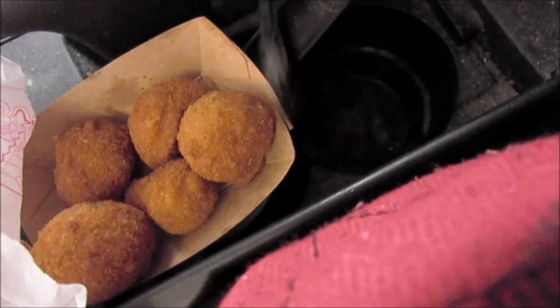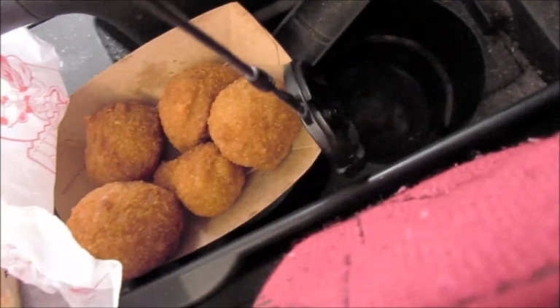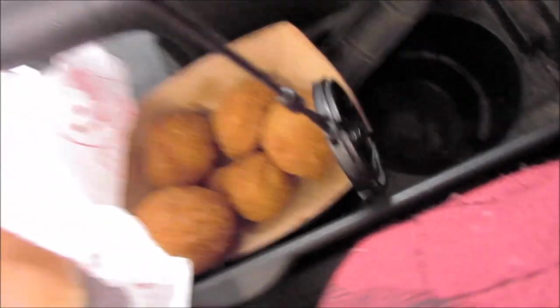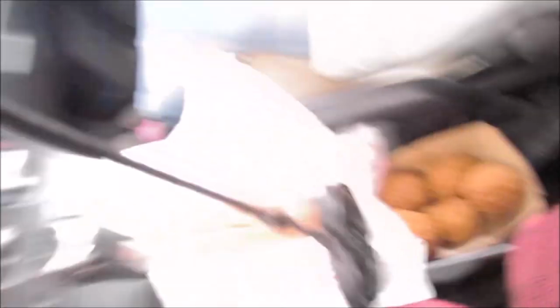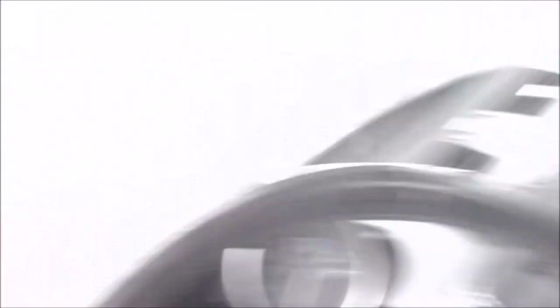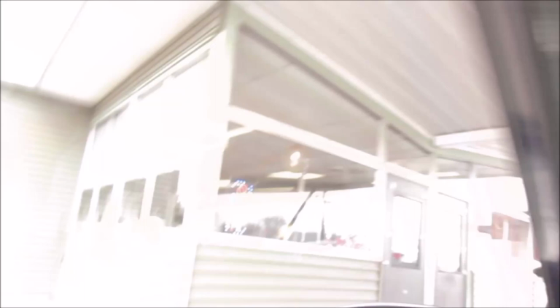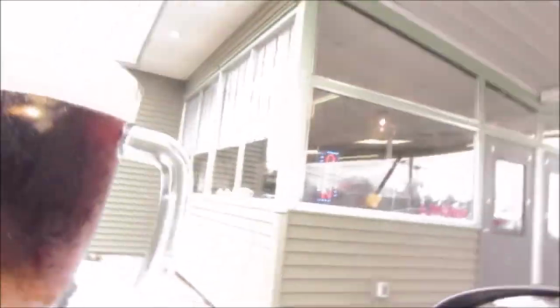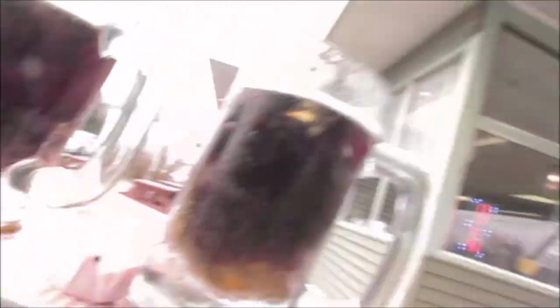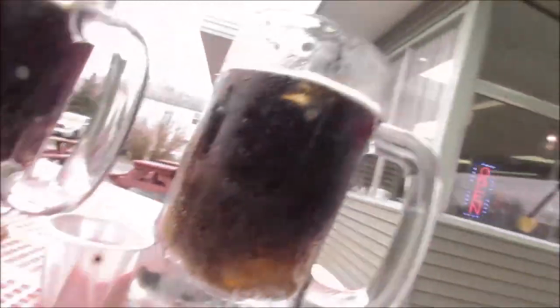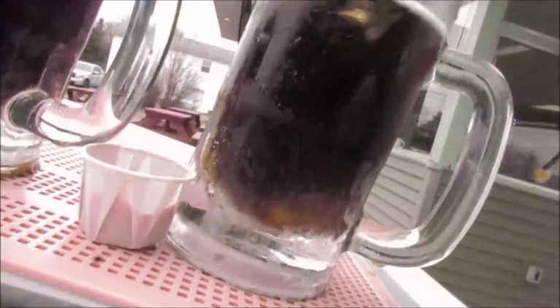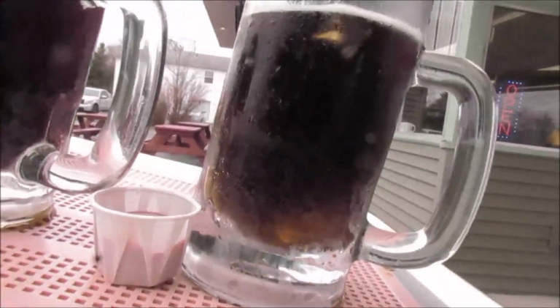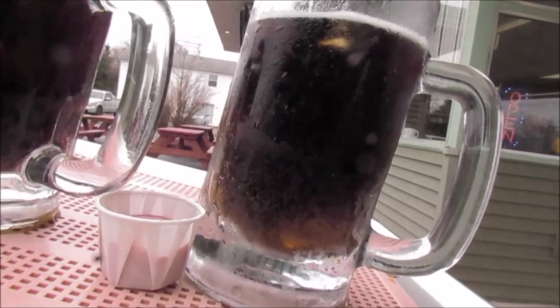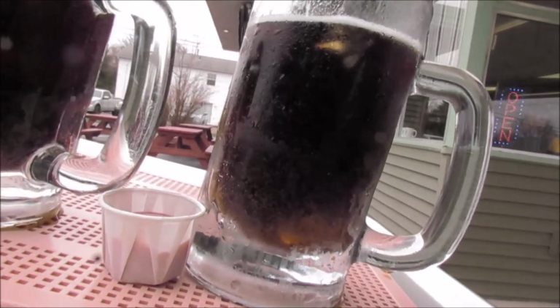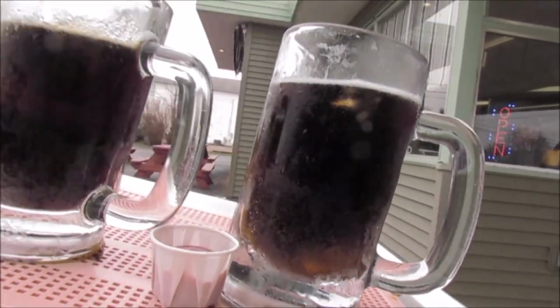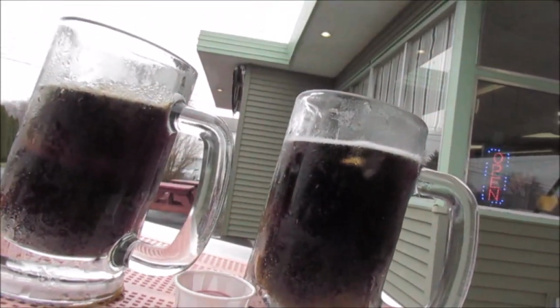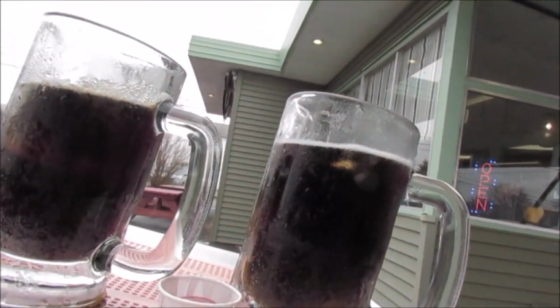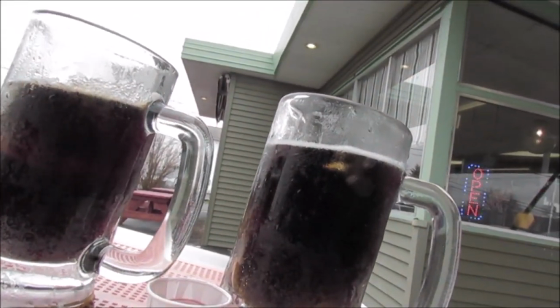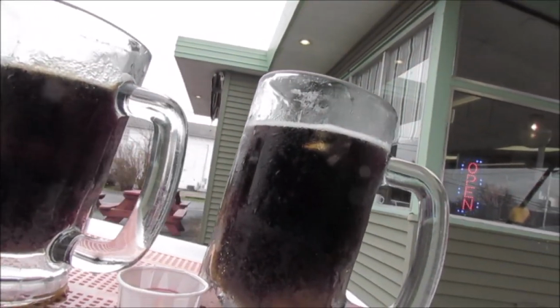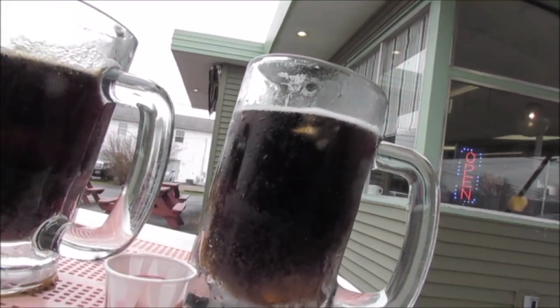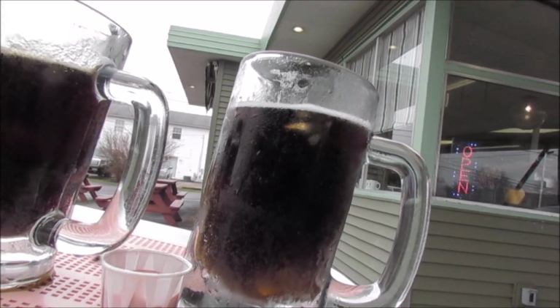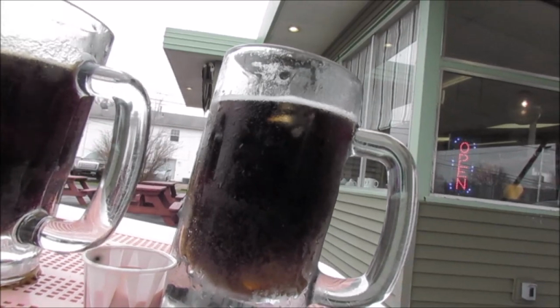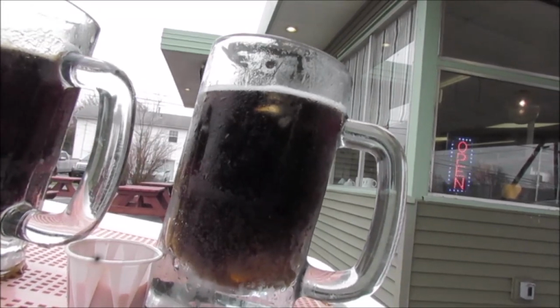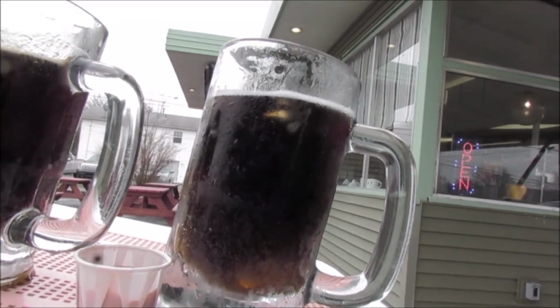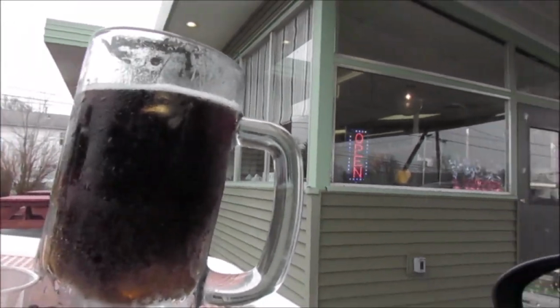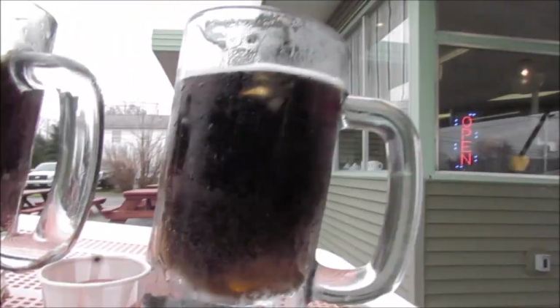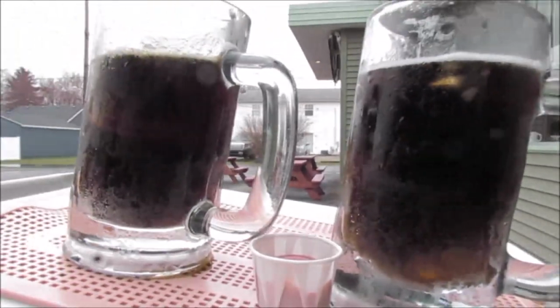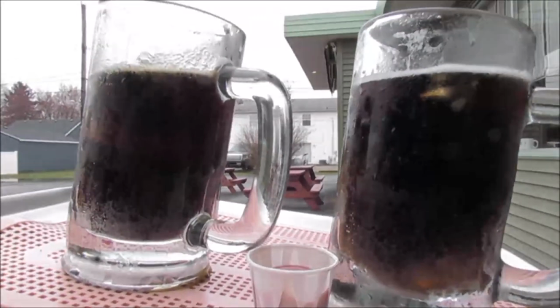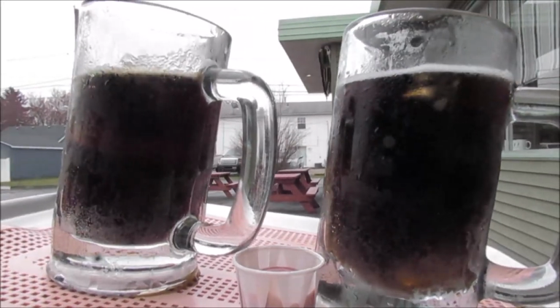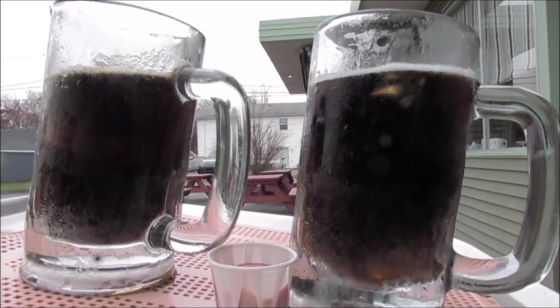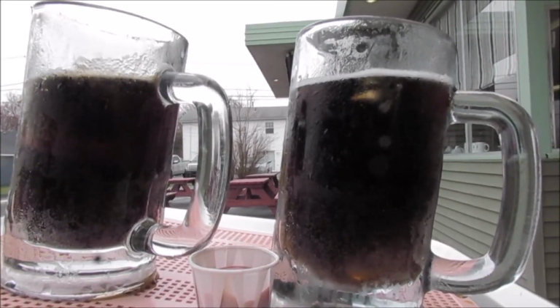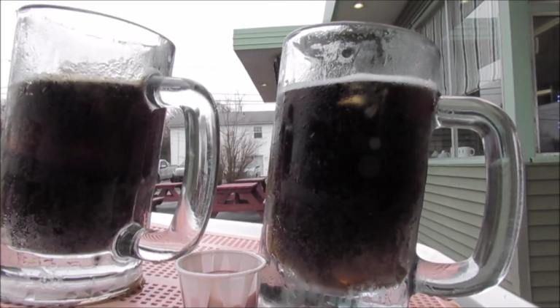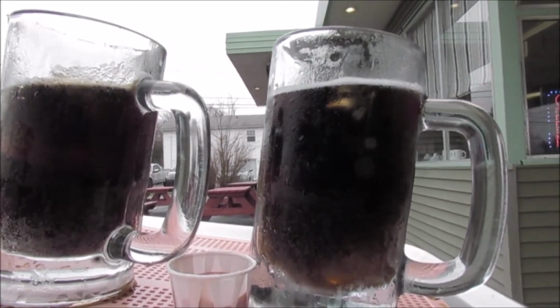Oh yeah, and they even got ice in the root beer, in the frosted mugs — and this is diet. You got regular and diet, but you don't have the printed mugs anymore. I kind of miss that.